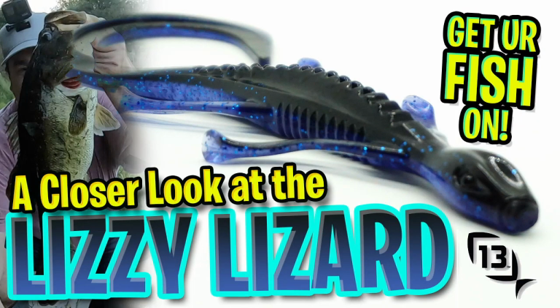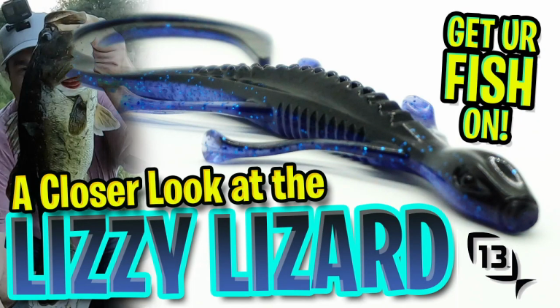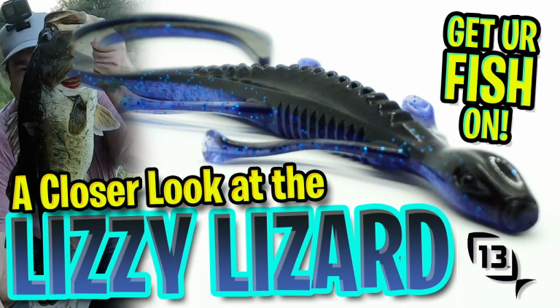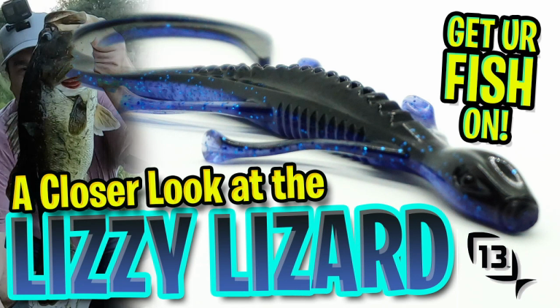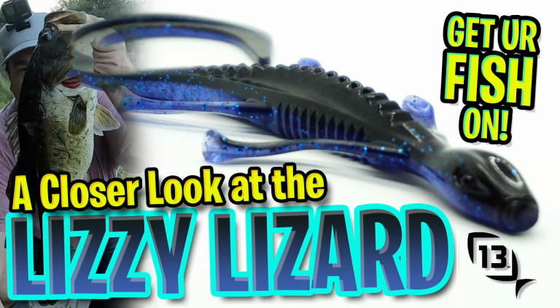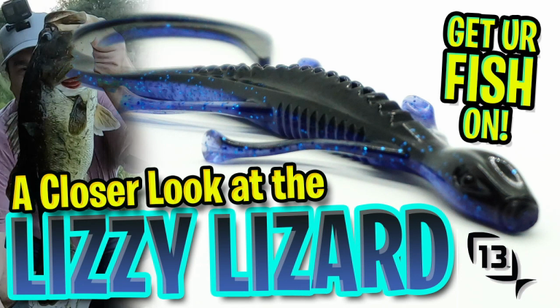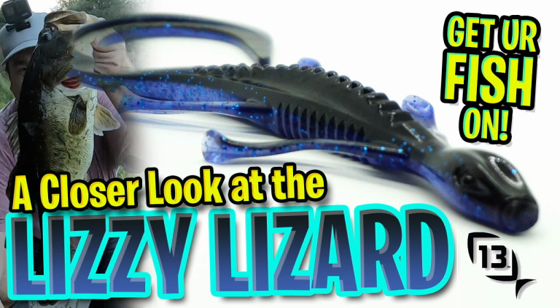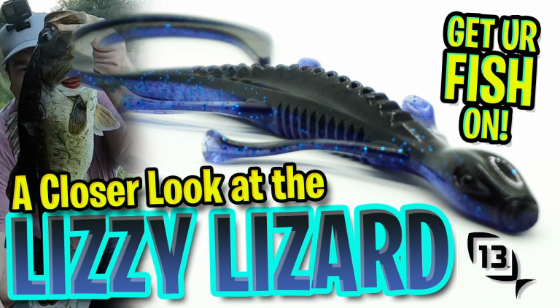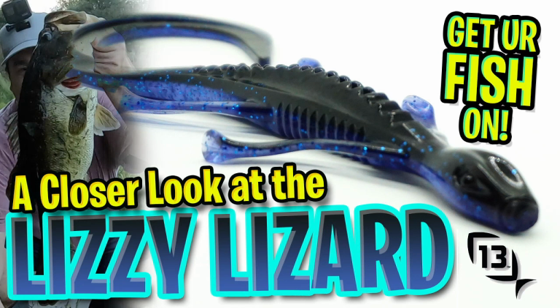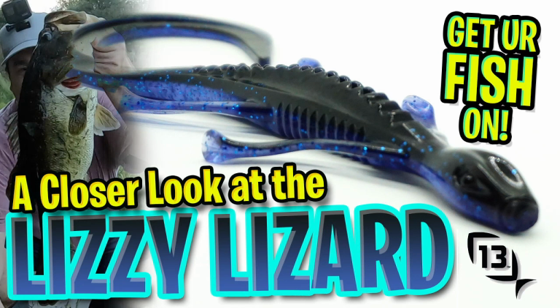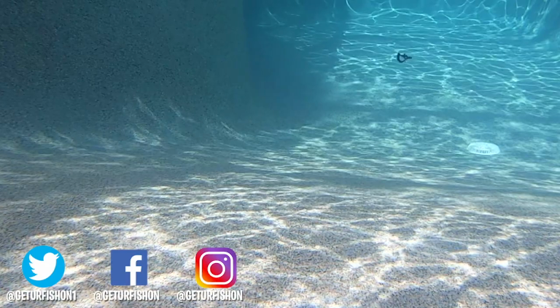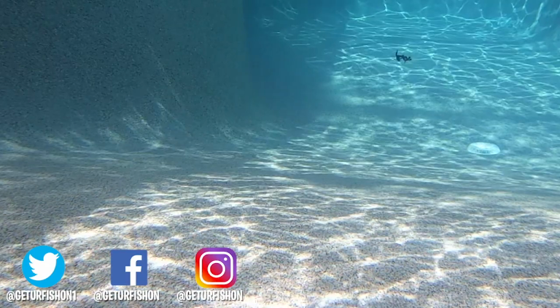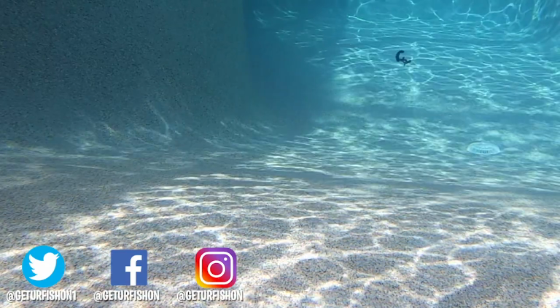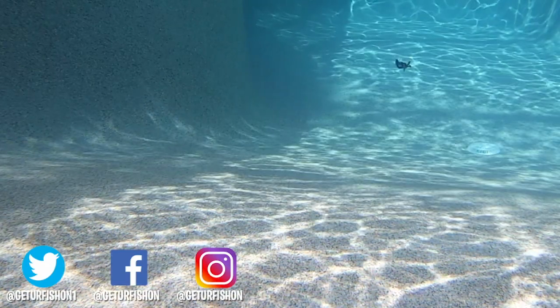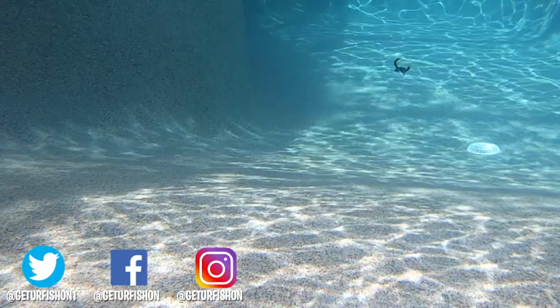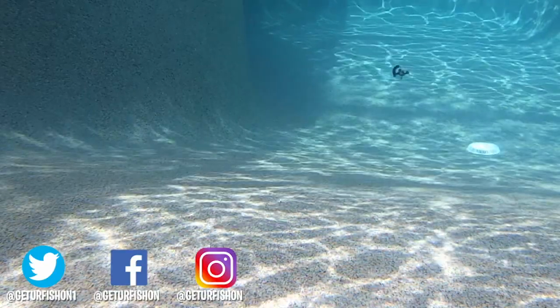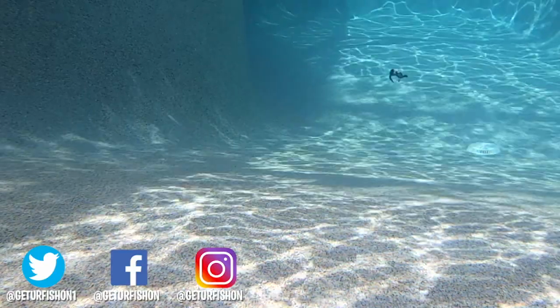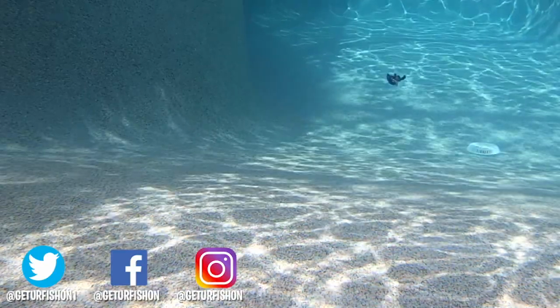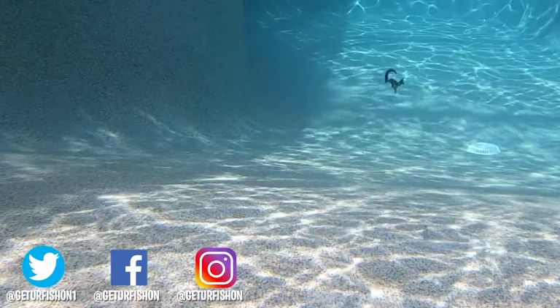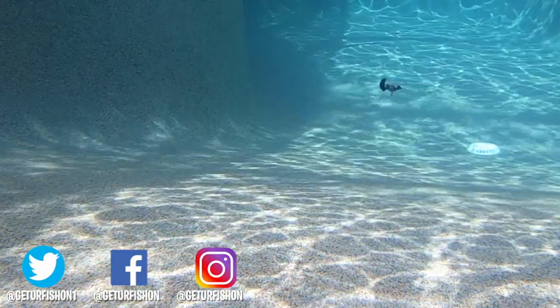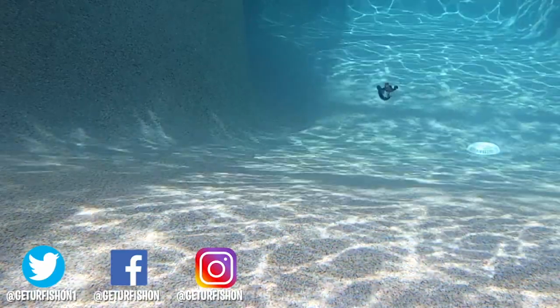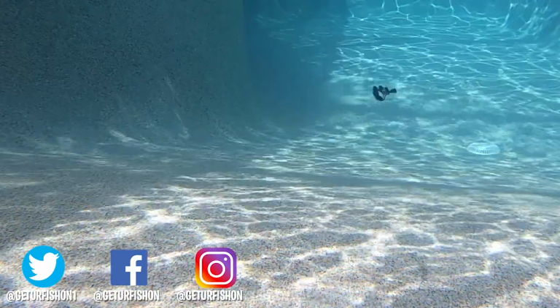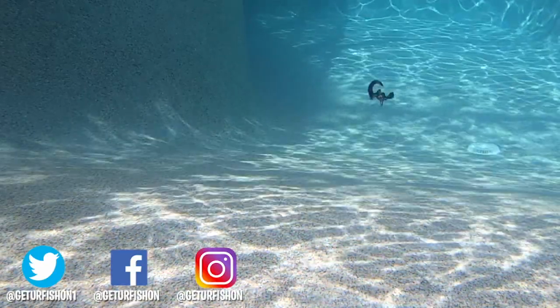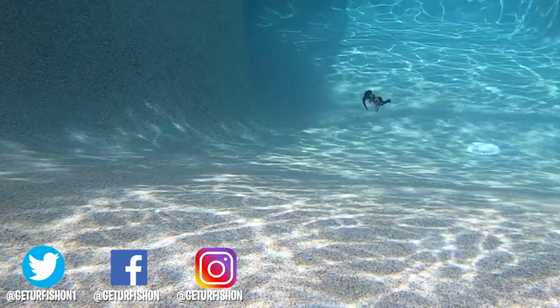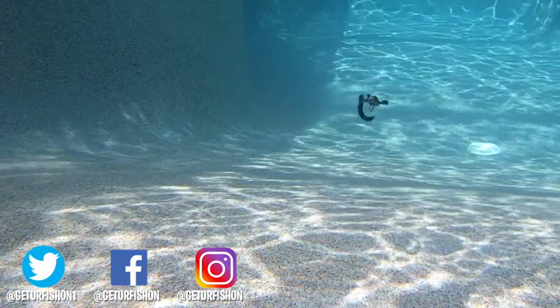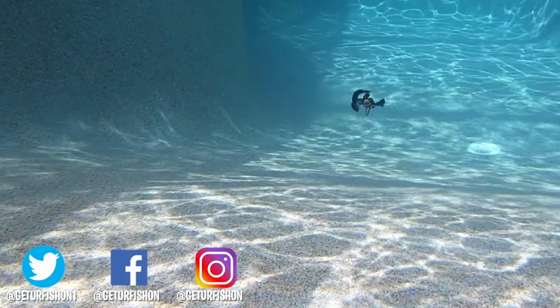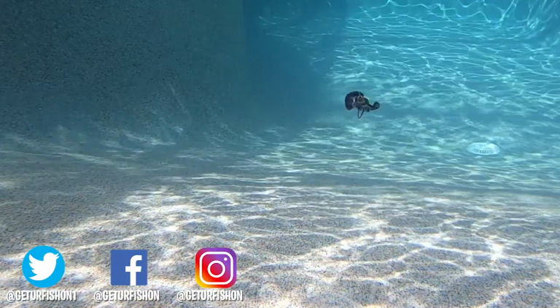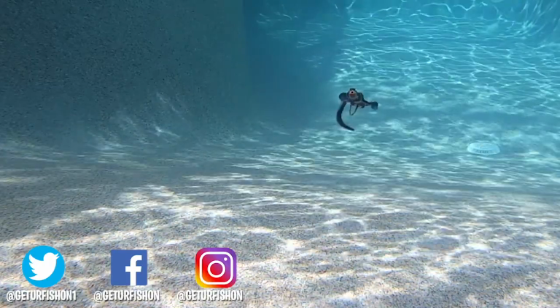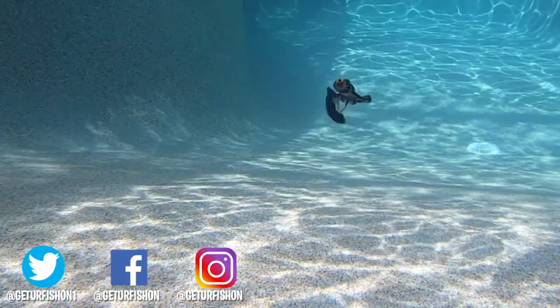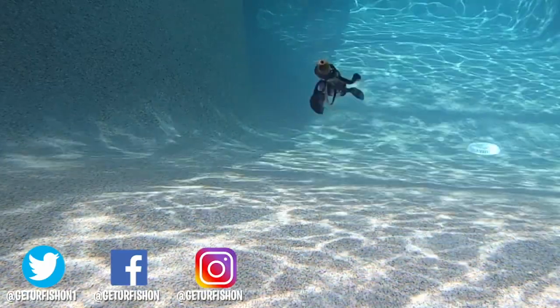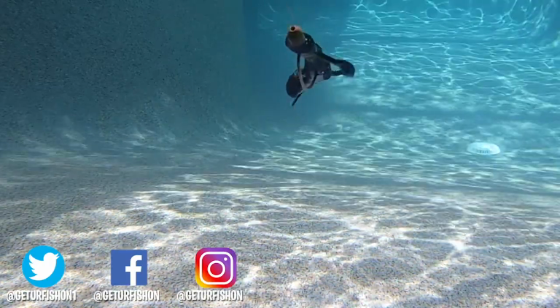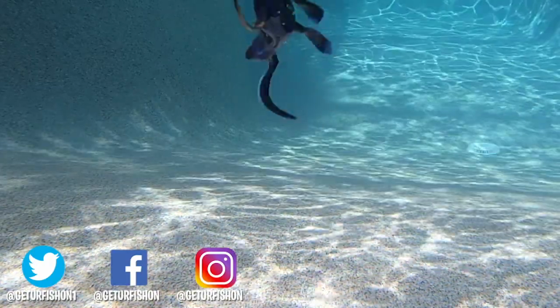Thanks for watching our closer look at the 13 Fishing Lizzy Lizard. Everyone here at Get Your Fish On hopes you're happy, healthy, and you're able to go fishing. So without further ado, take a kid fishing, get your fish on — we will see you soon. Cheers!